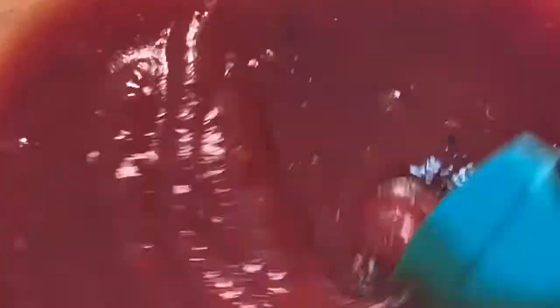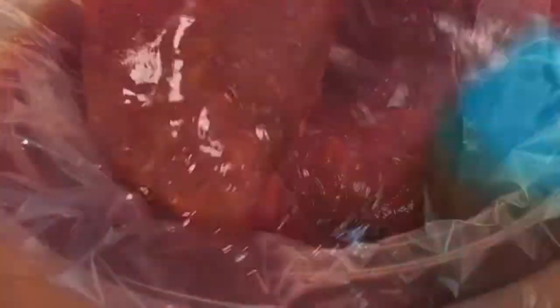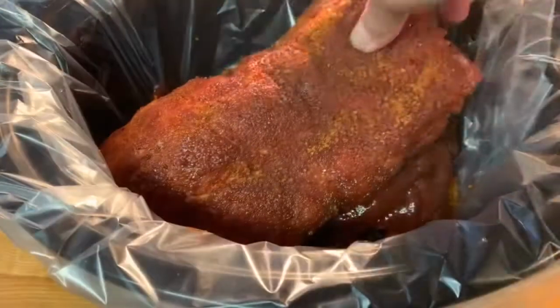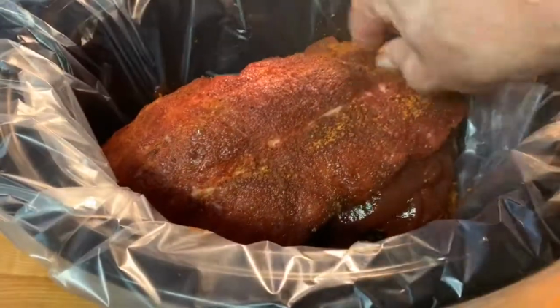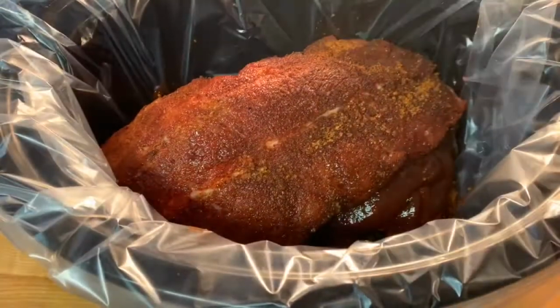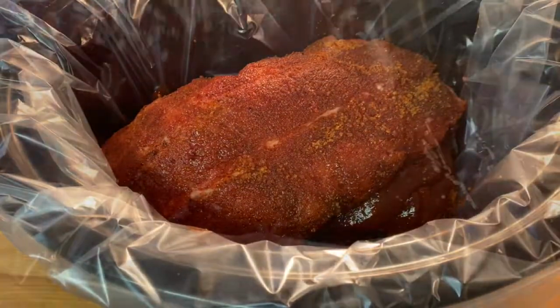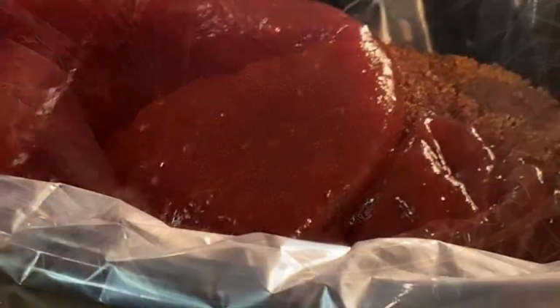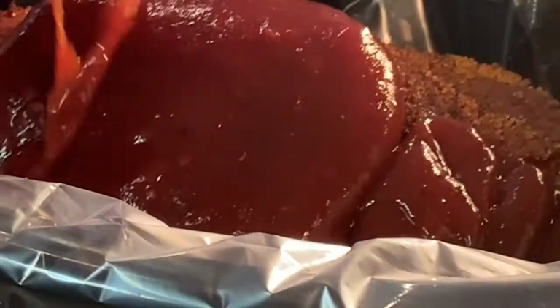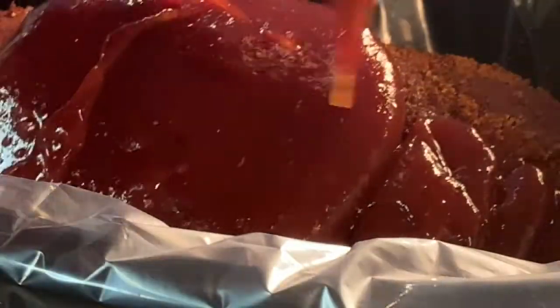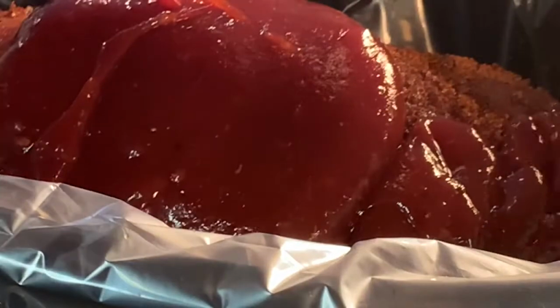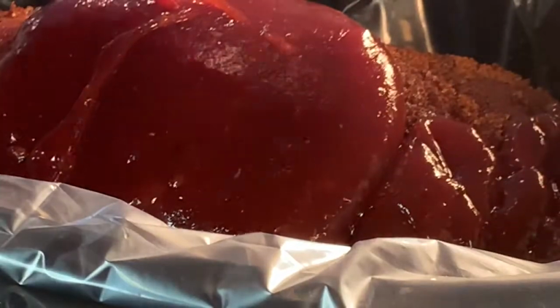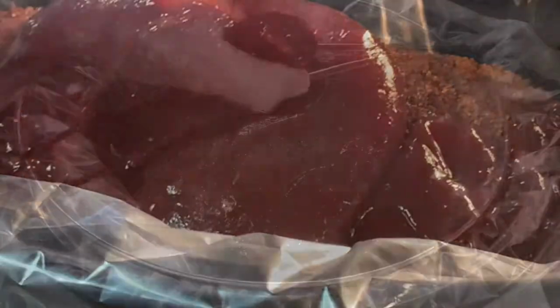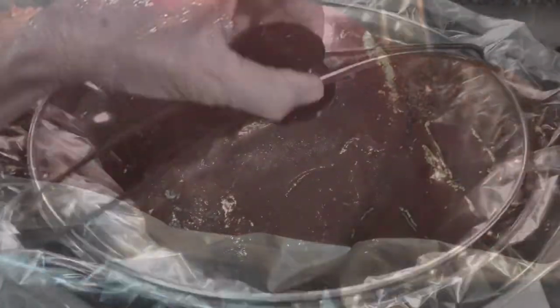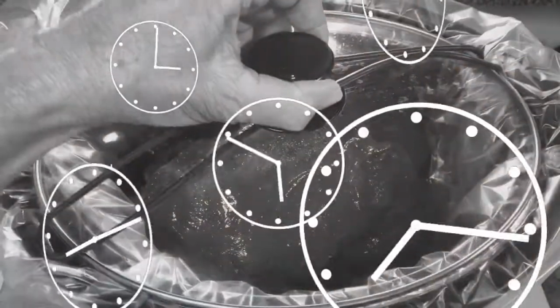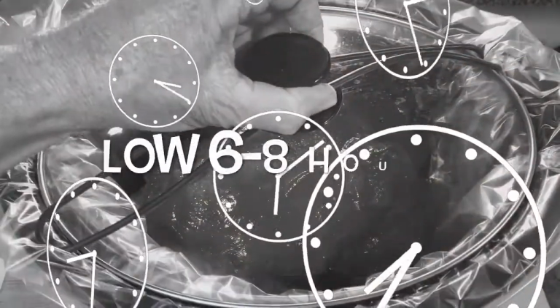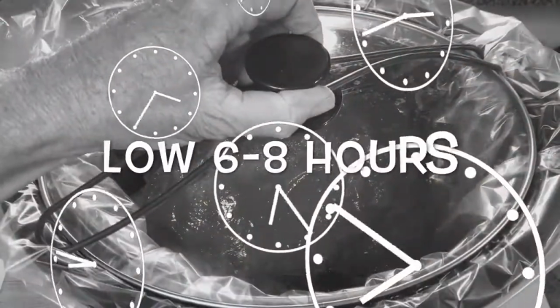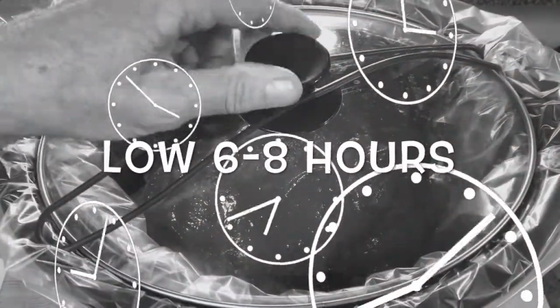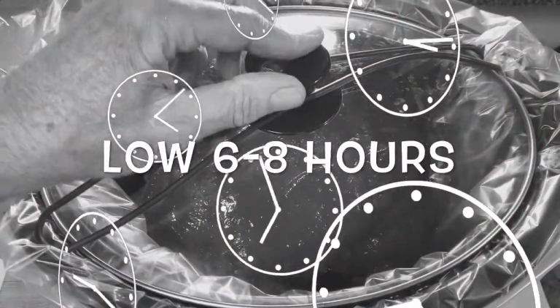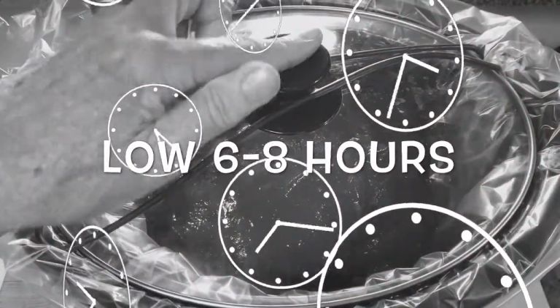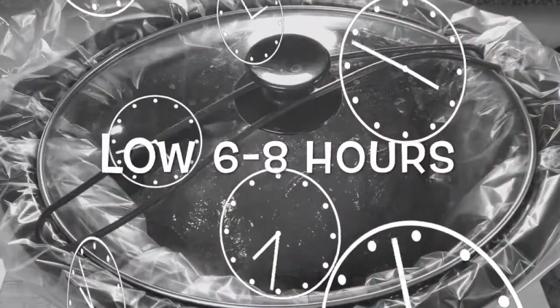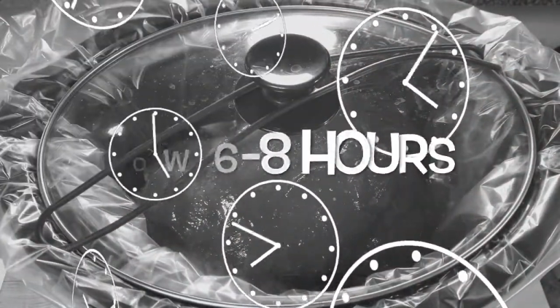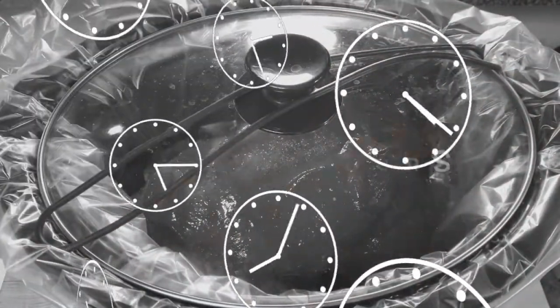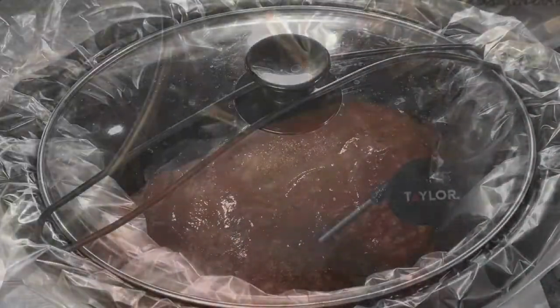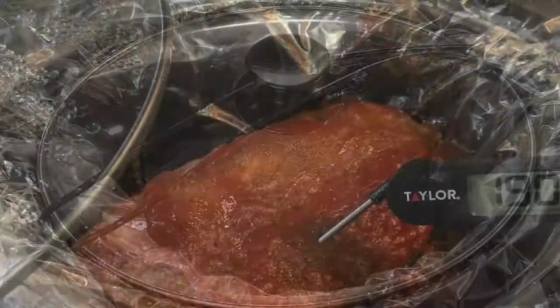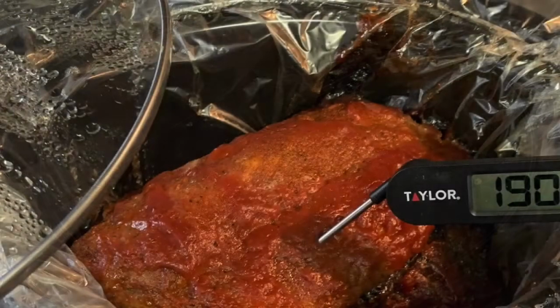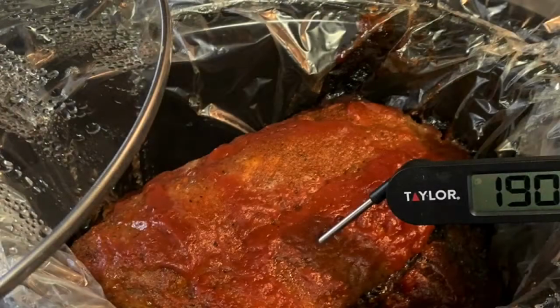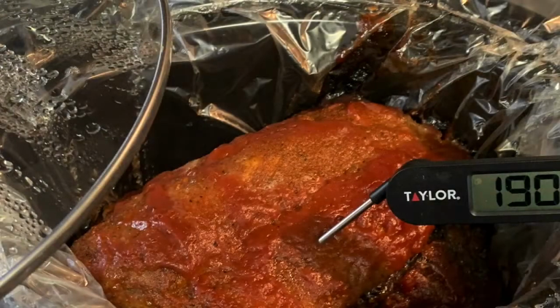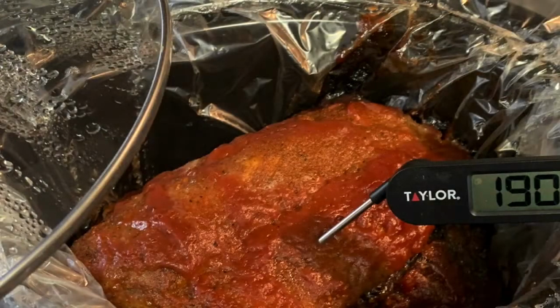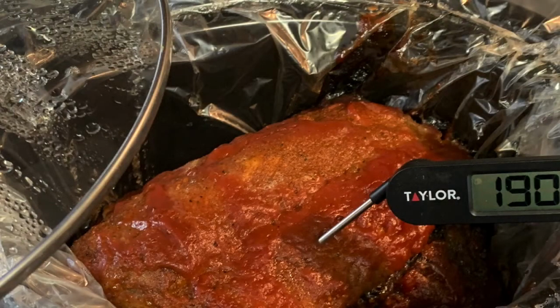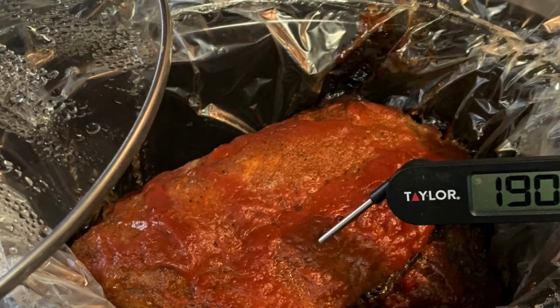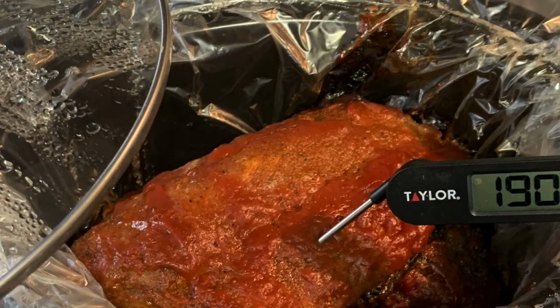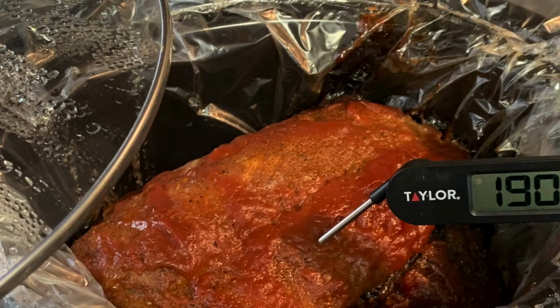Put your ribs in your crock pot and apply some of your barbecue sauce. Cover and cook on low six to eight hours until the internal temperature has reached 190 degrees.